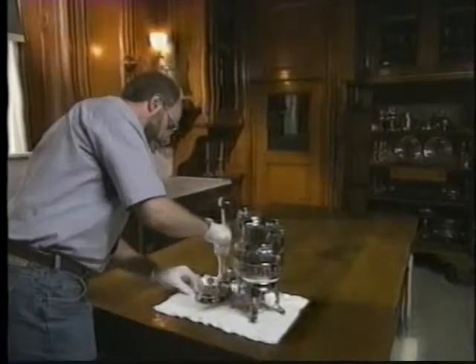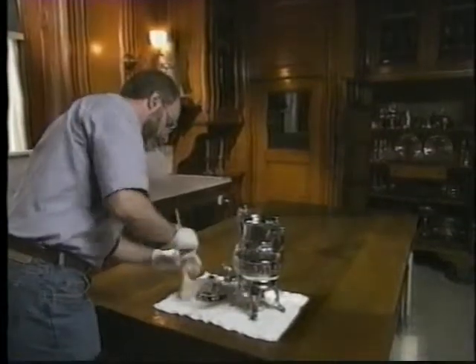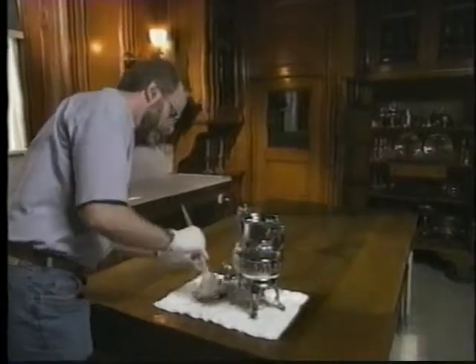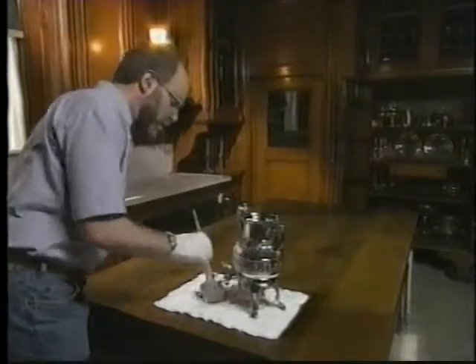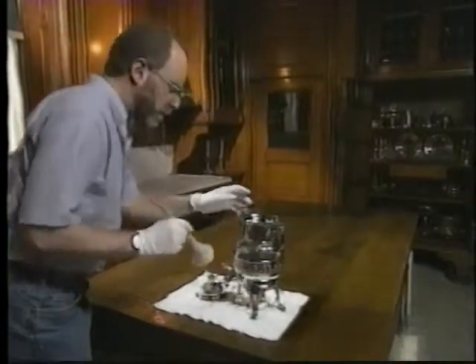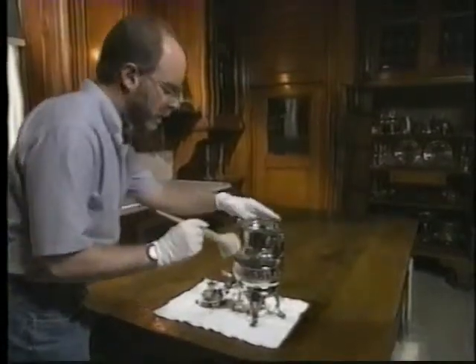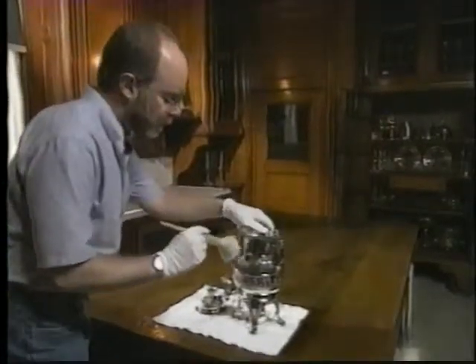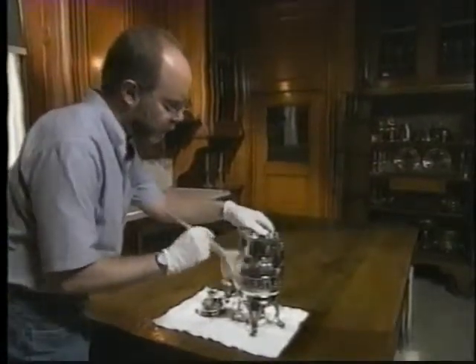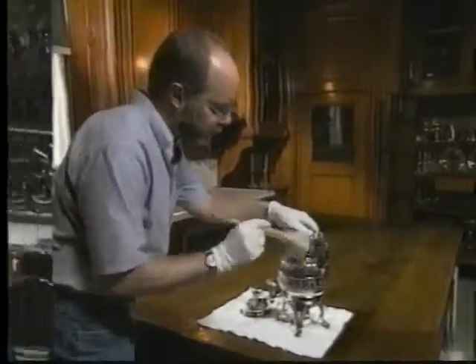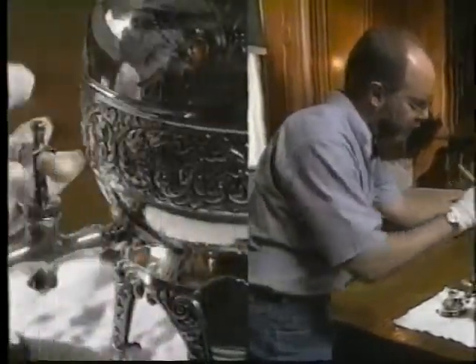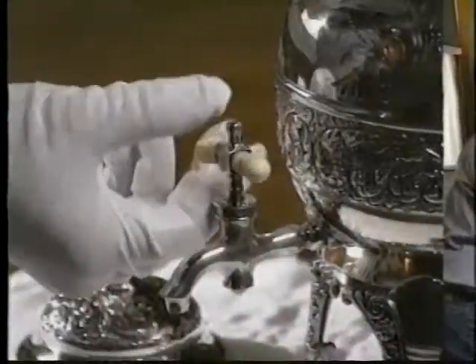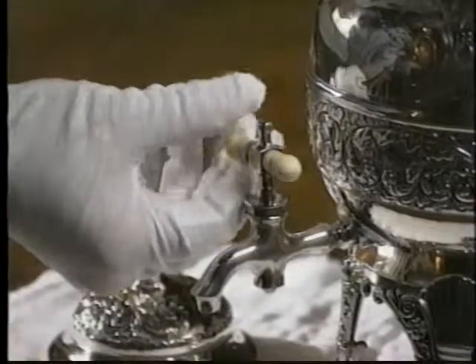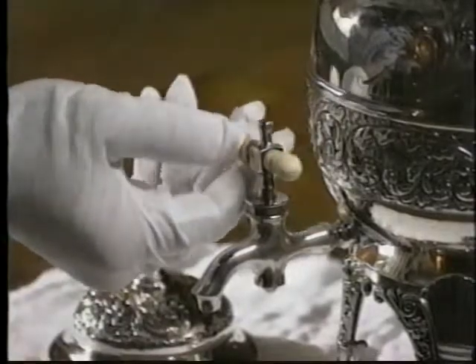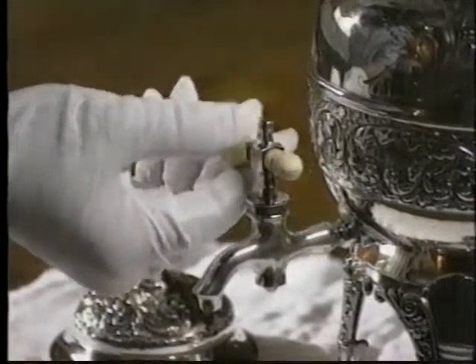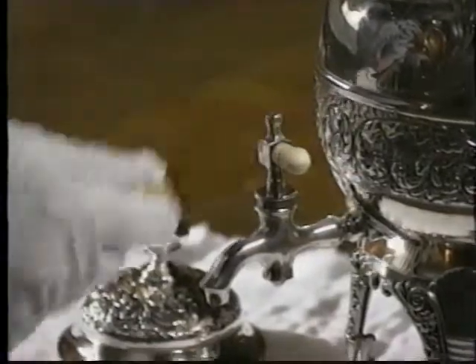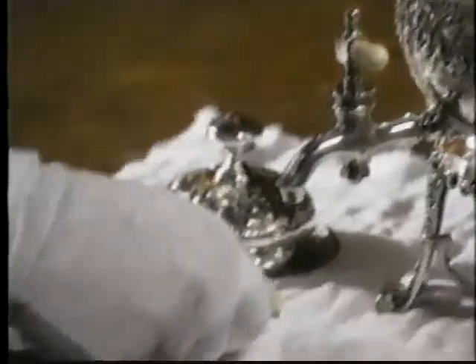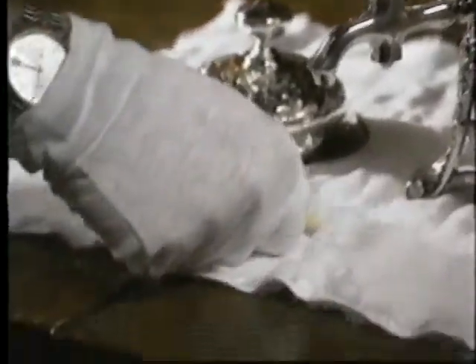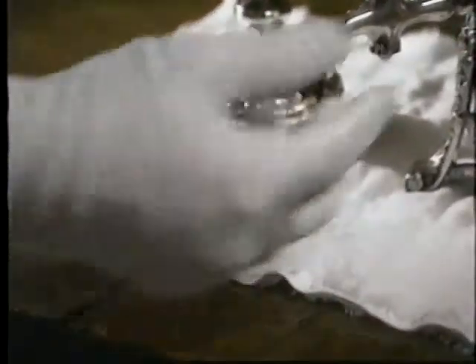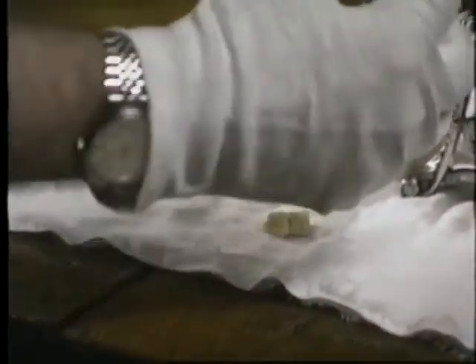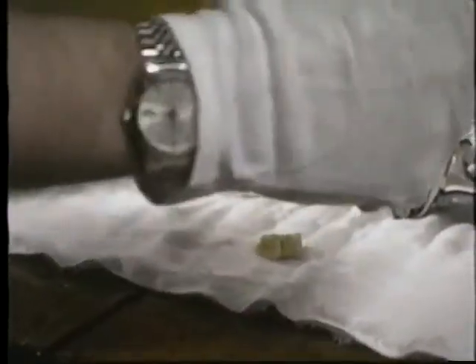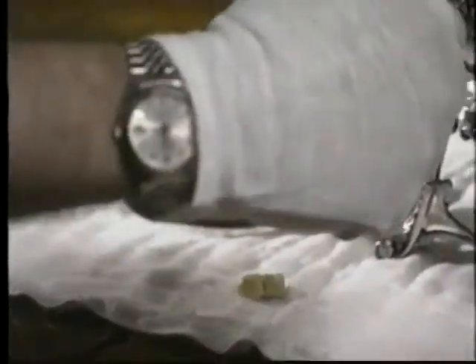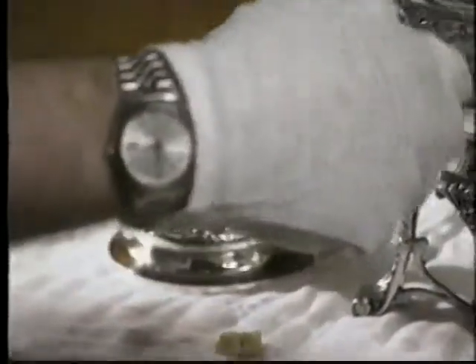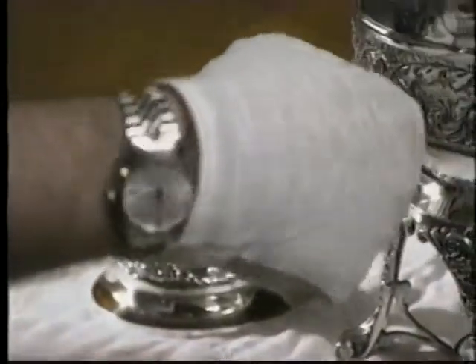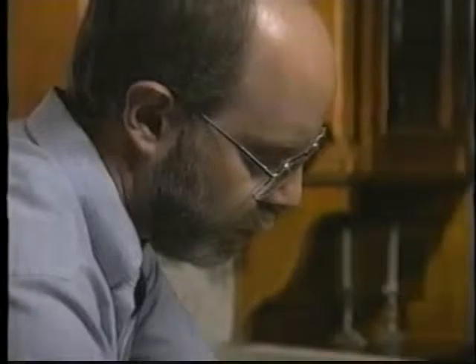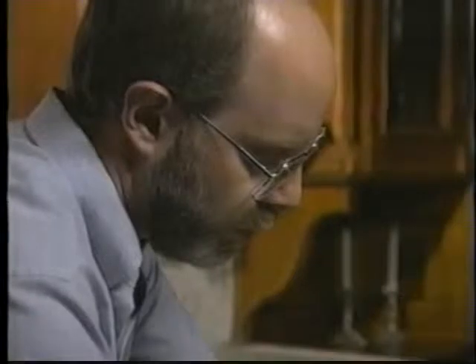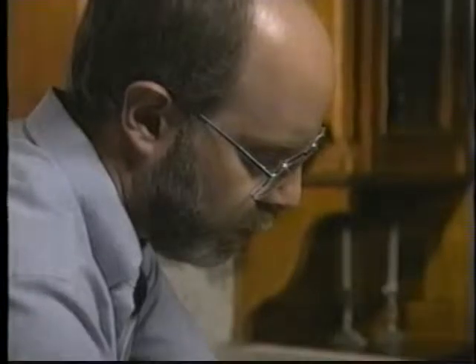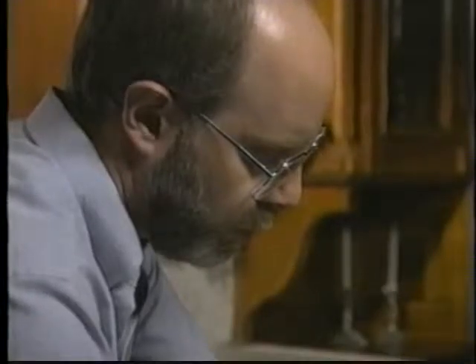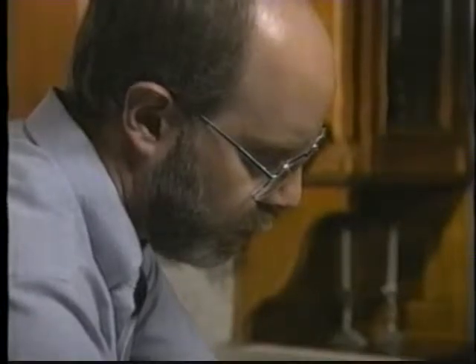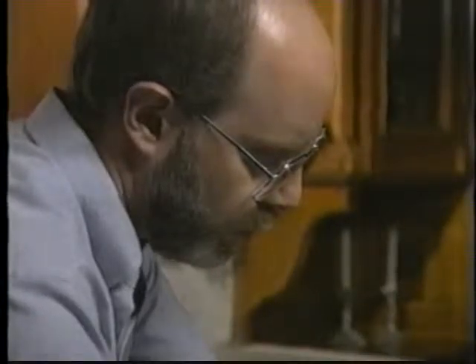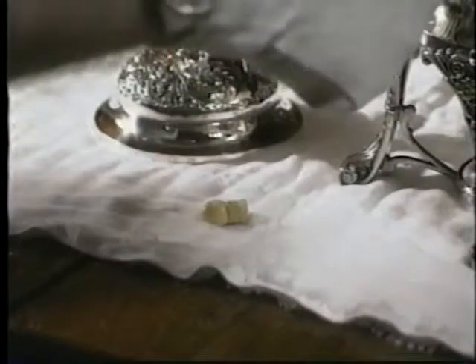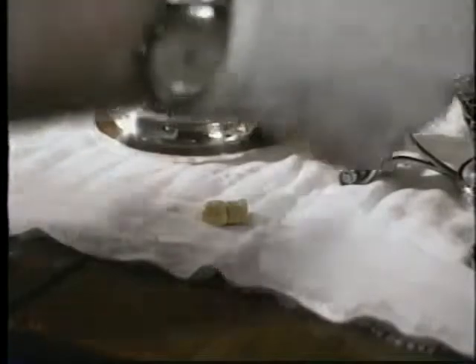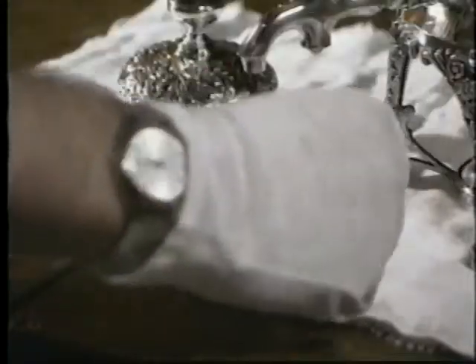In some cases it may be possible to disassemble the object and clean each of the materials in the appropriate manner. Discuss this option with a conservator before you begin to take anything apart.